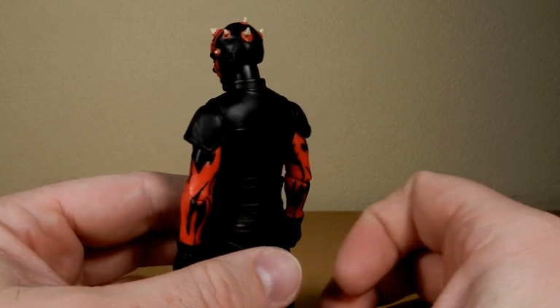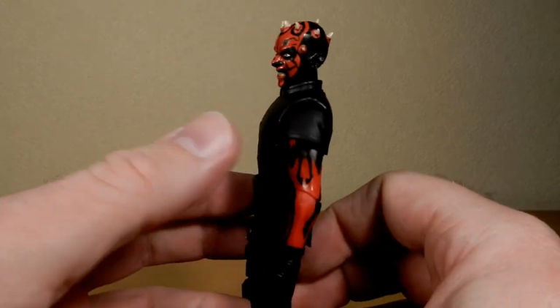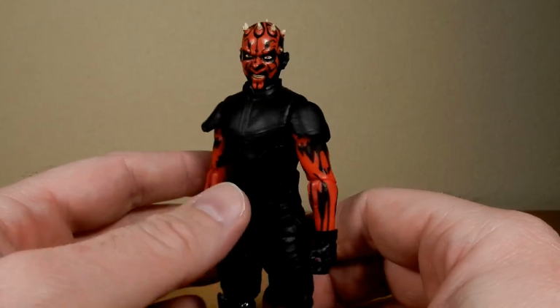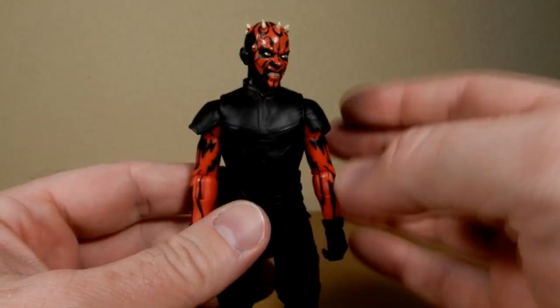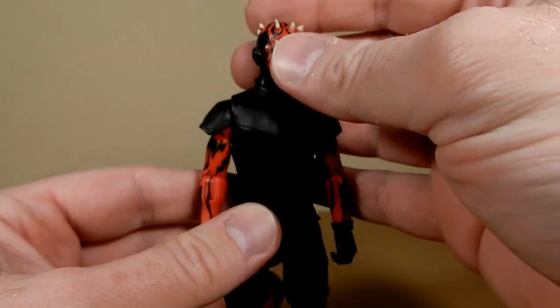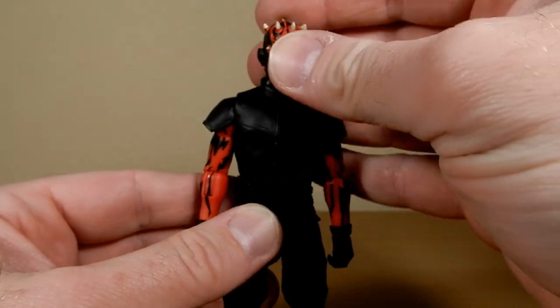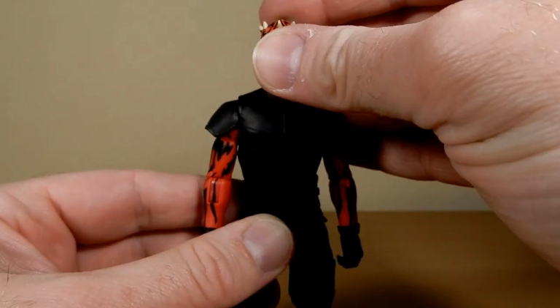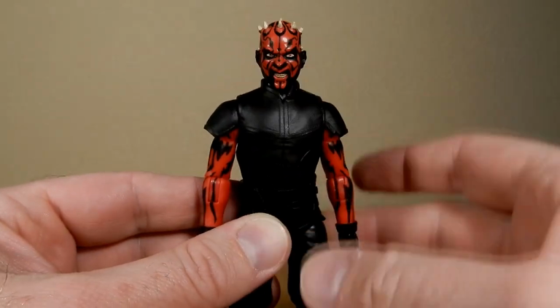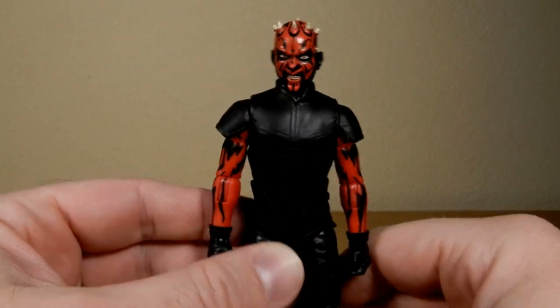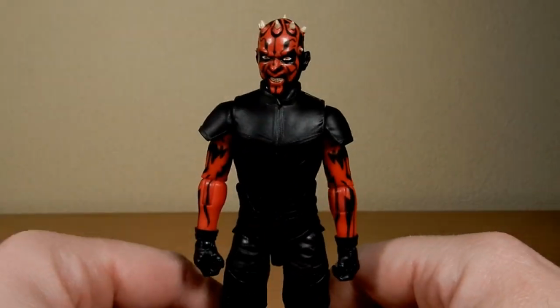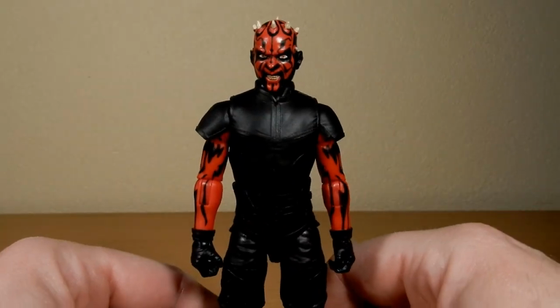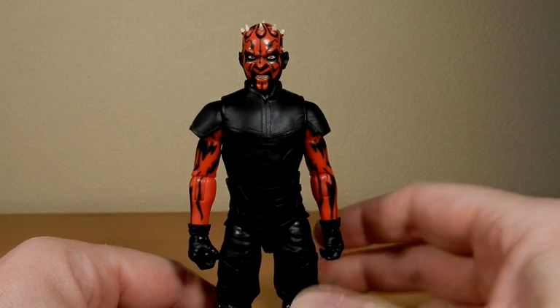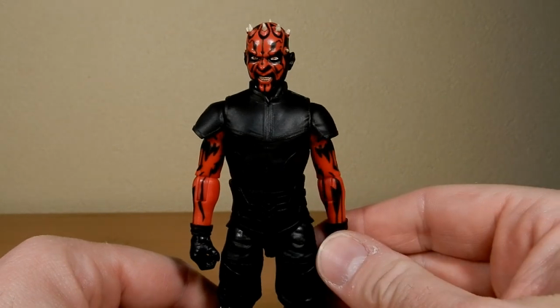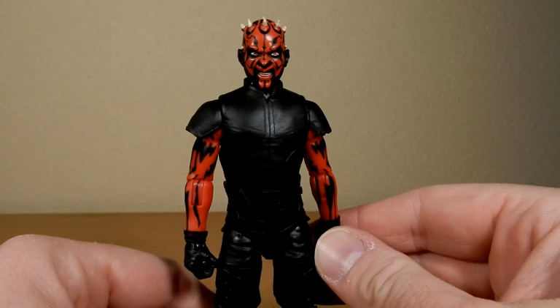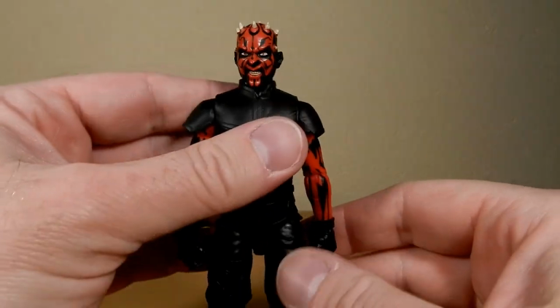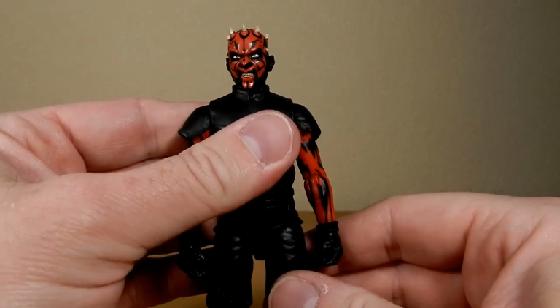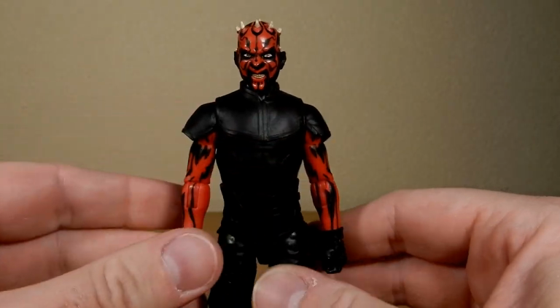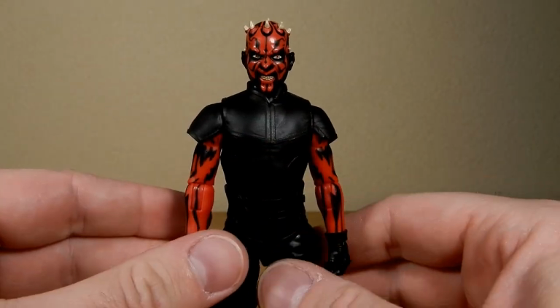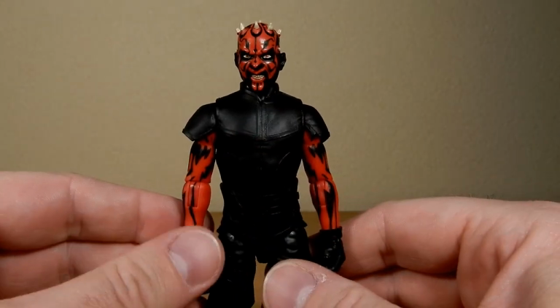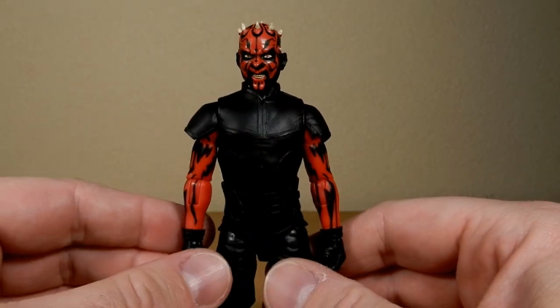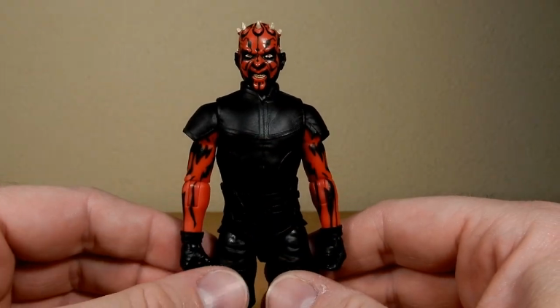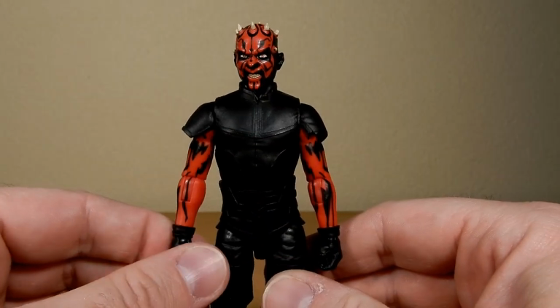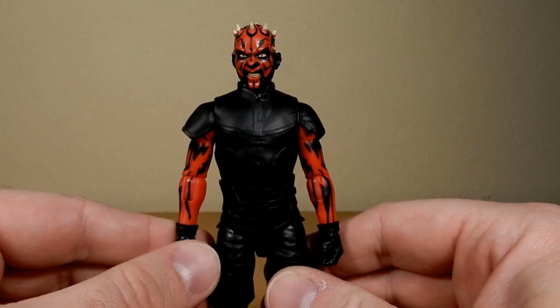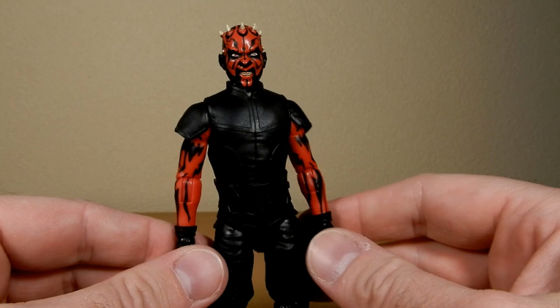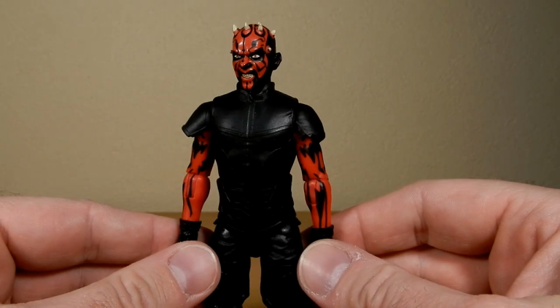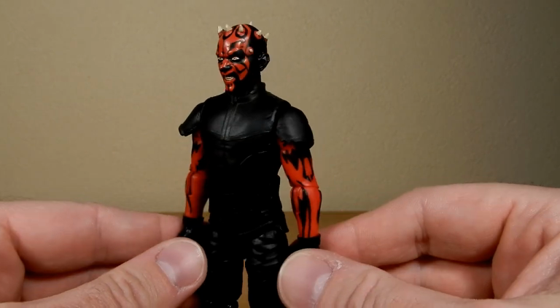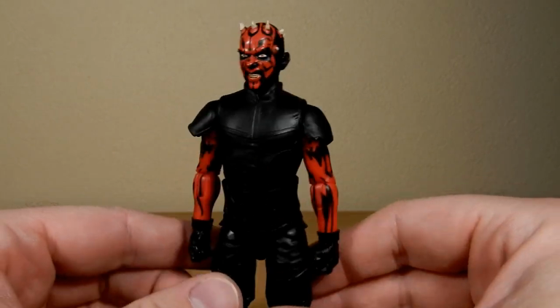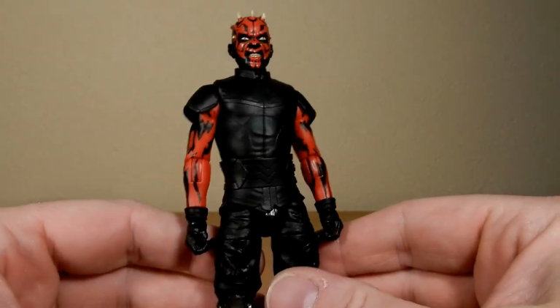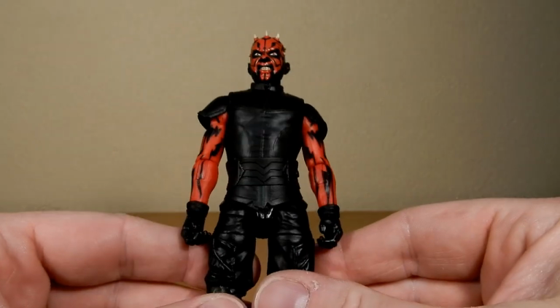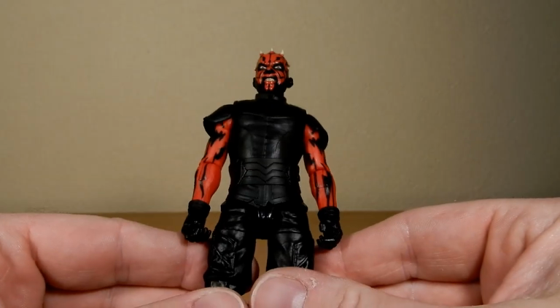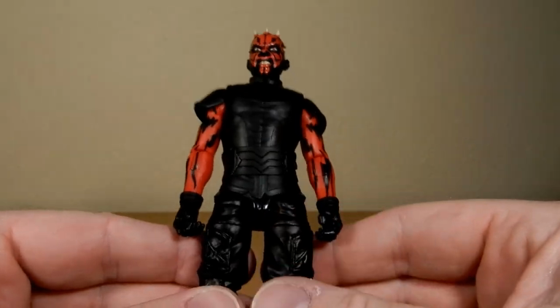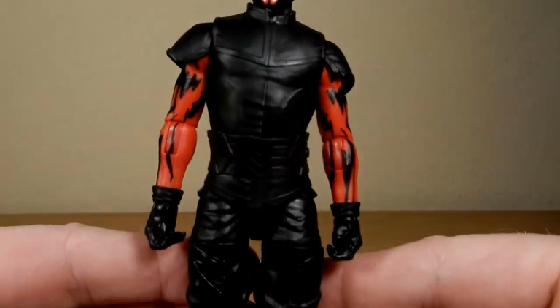I think we'd all love to see Maul with his duel with Ben Kenobi on Tatooine, where he meets his demise. But this is still a cool outfit.